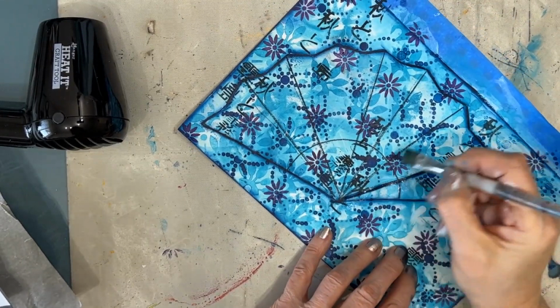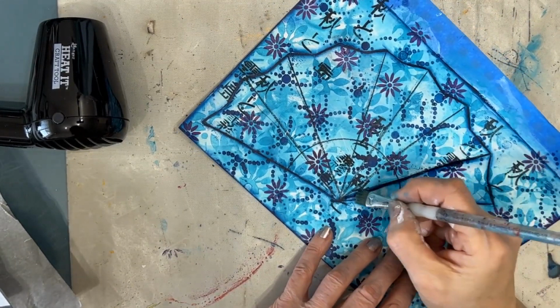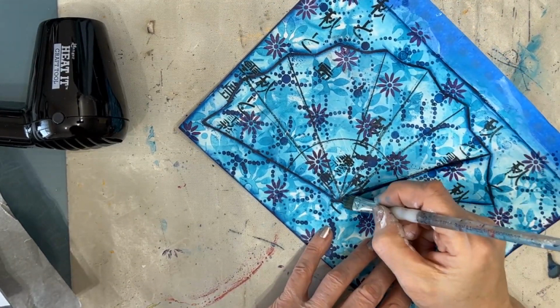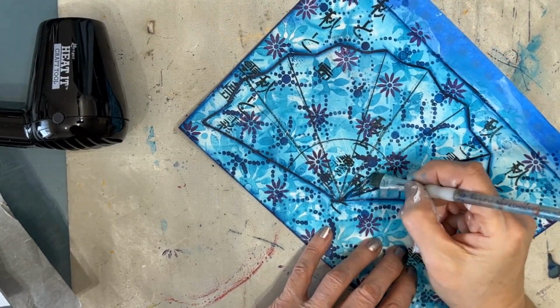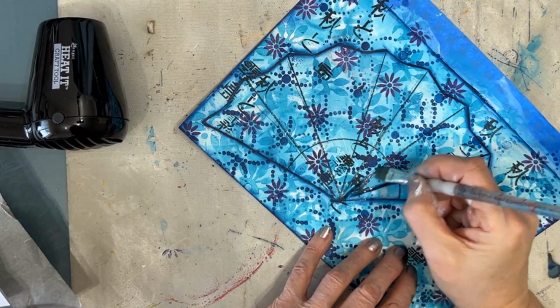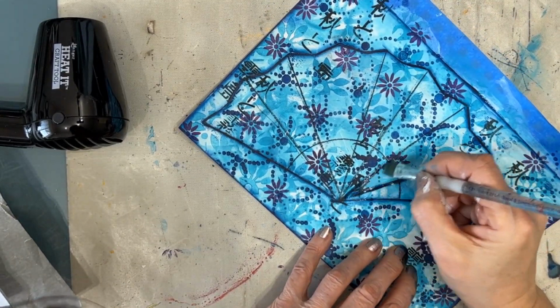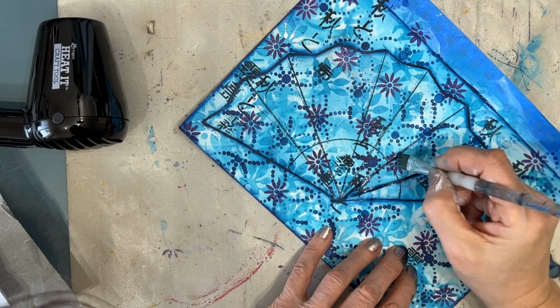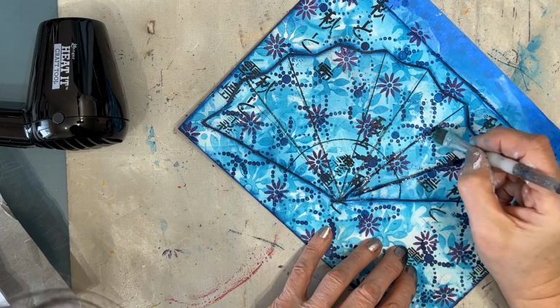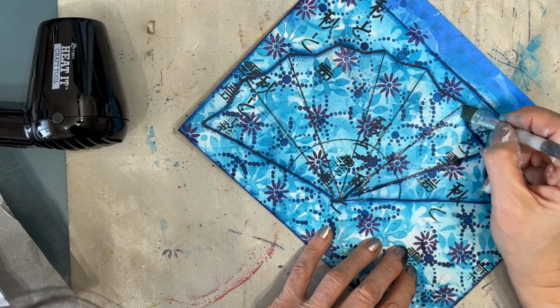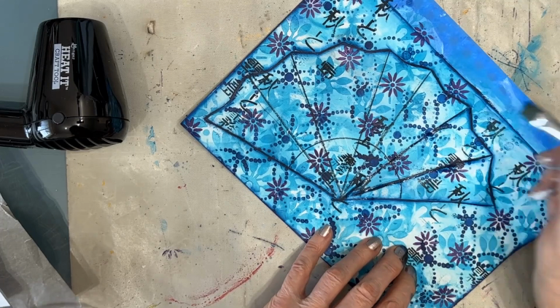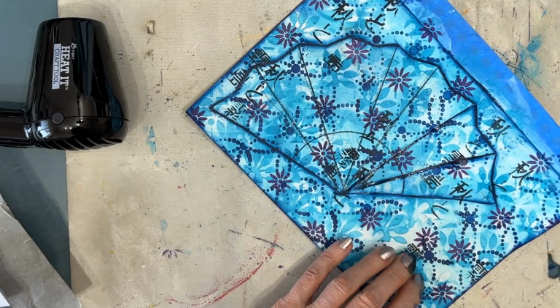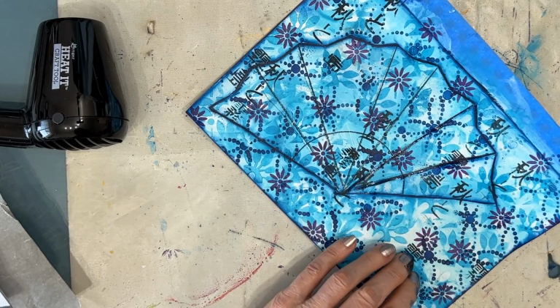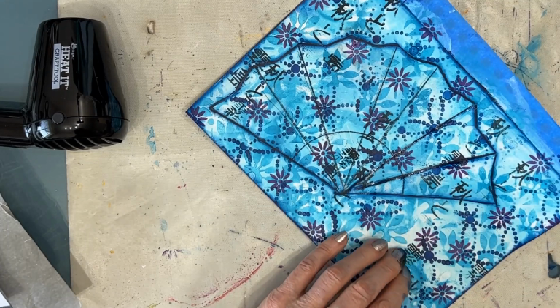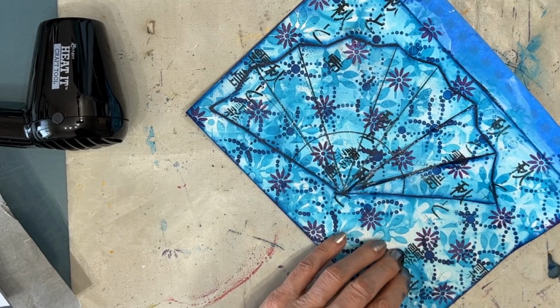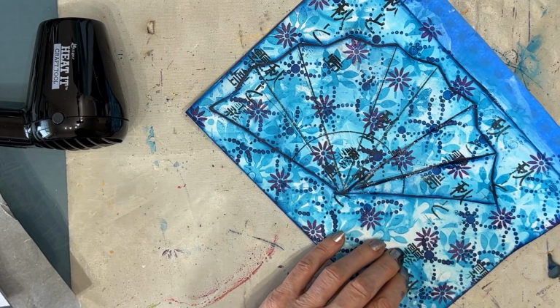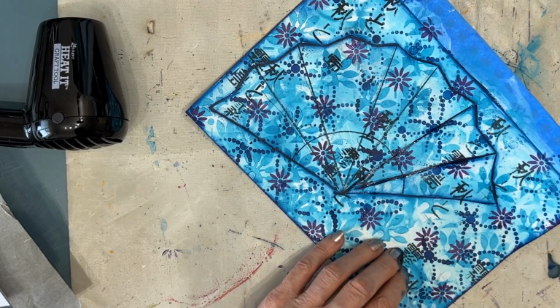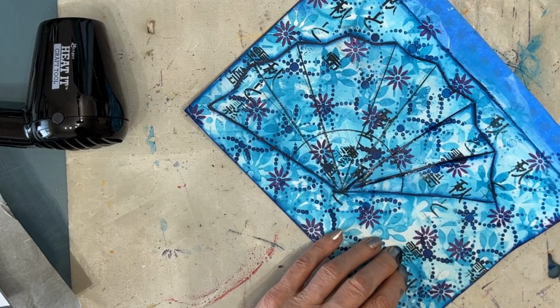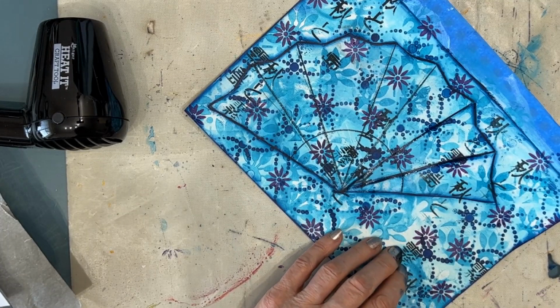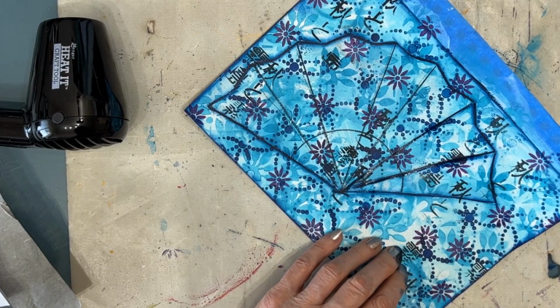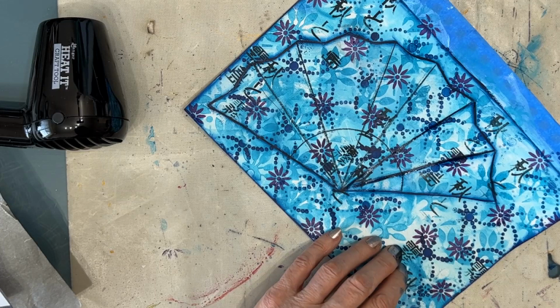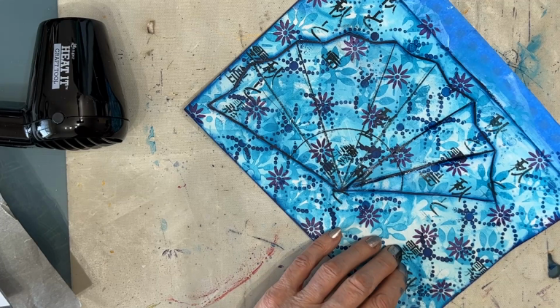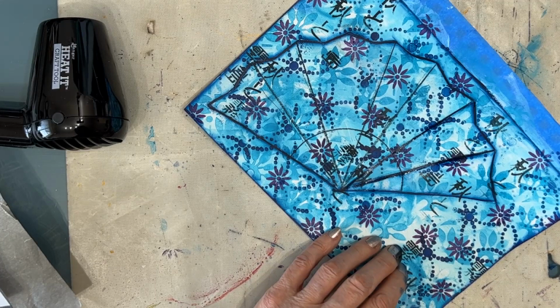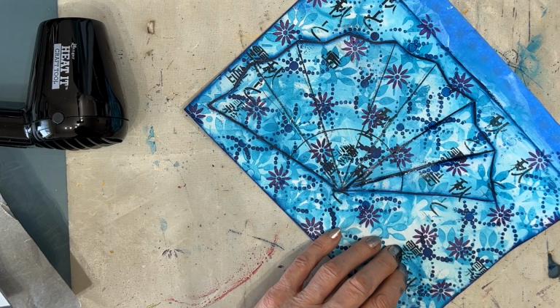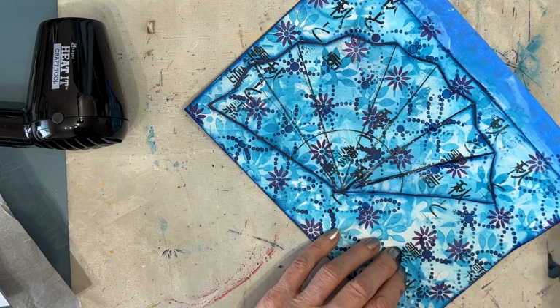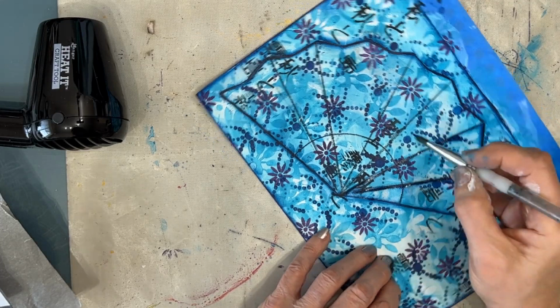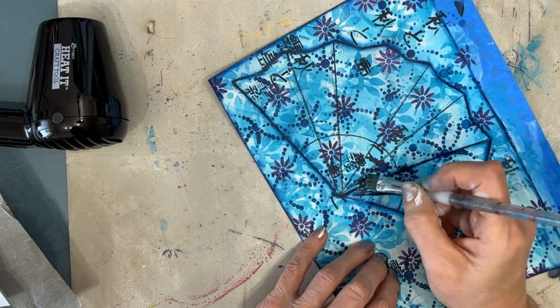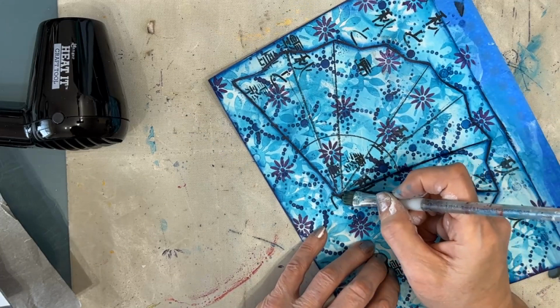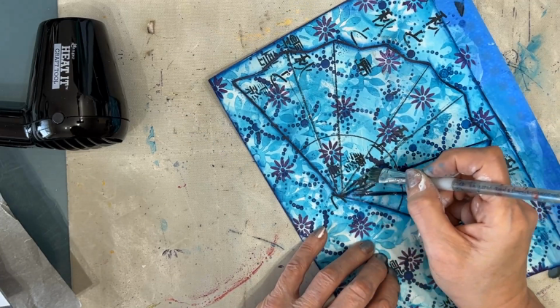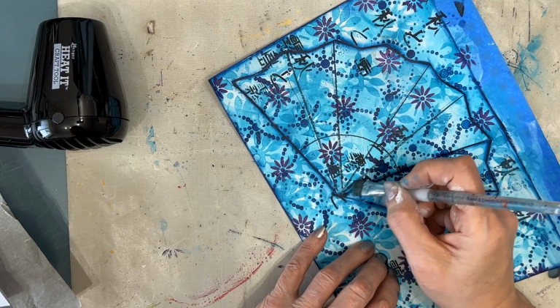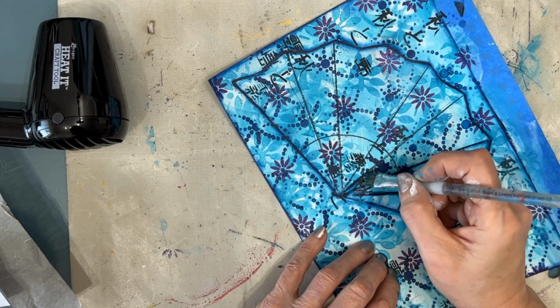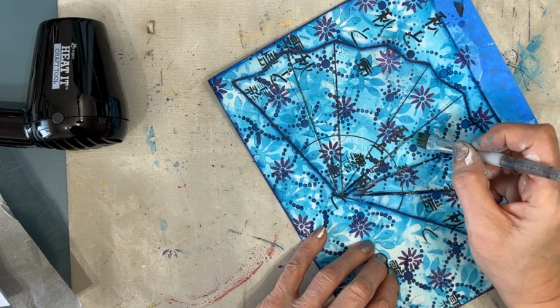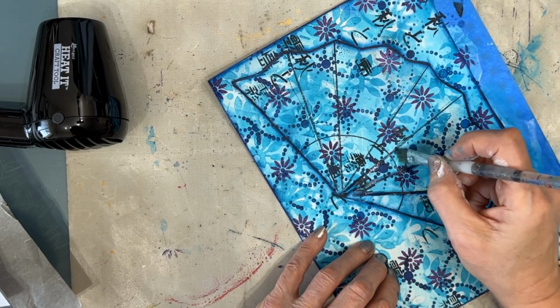Now I'm shading again, activating the Inktense pencil and adding a little bit of Prussian blue to bring out the details of the fan and creating a fan out of the background.